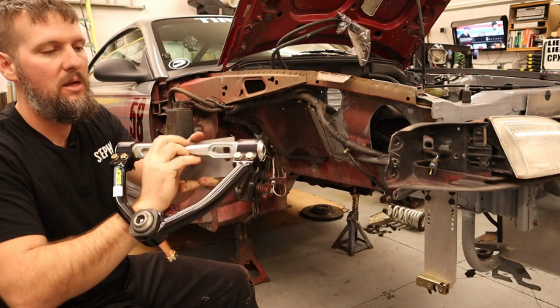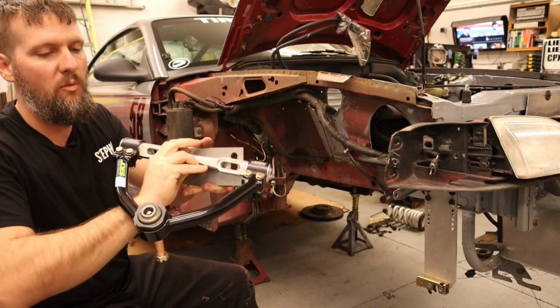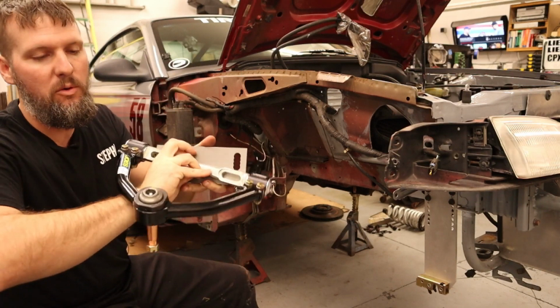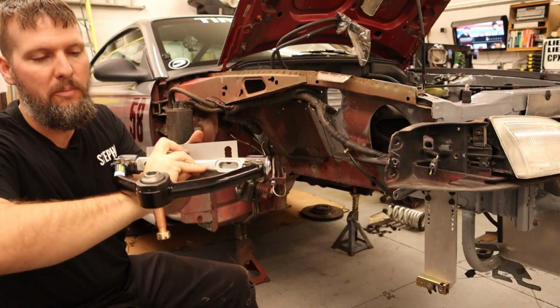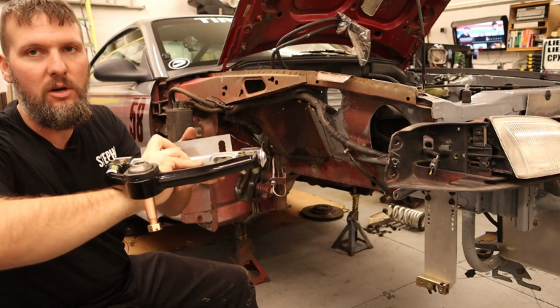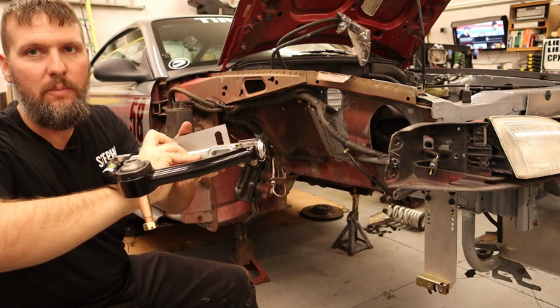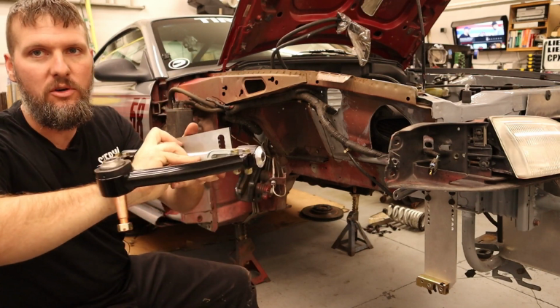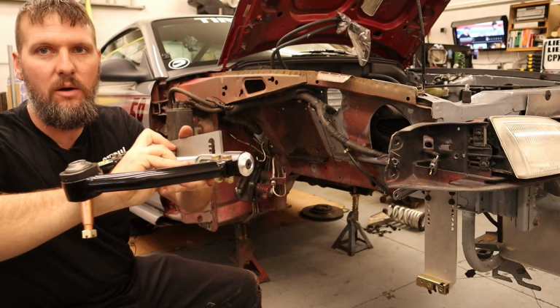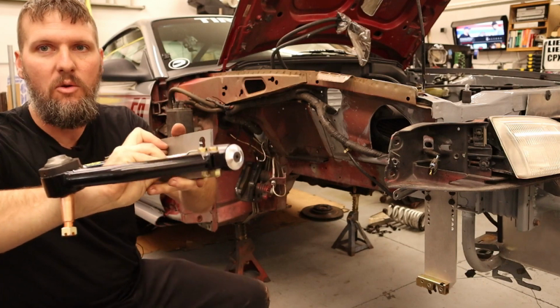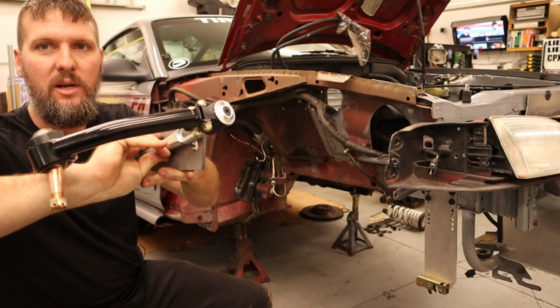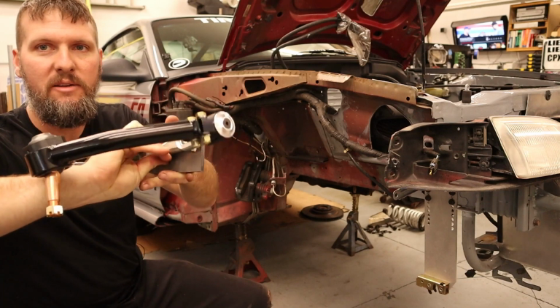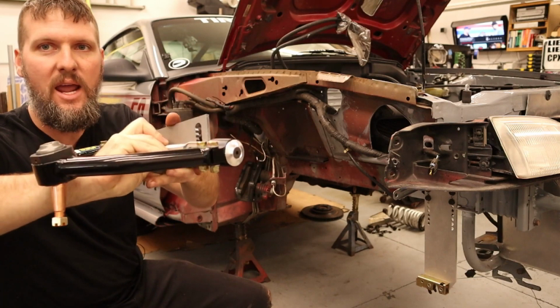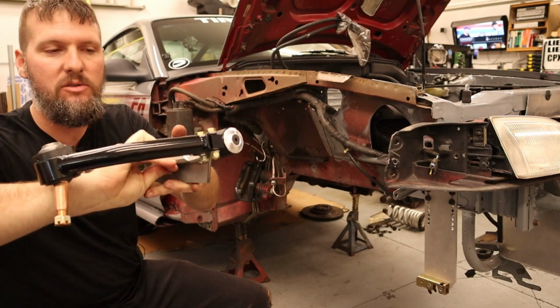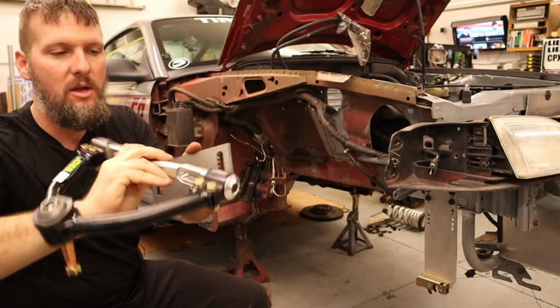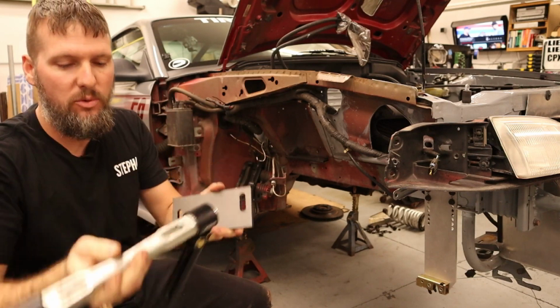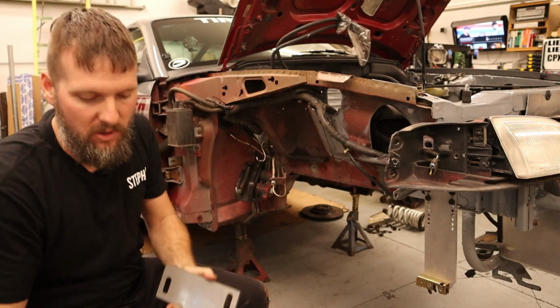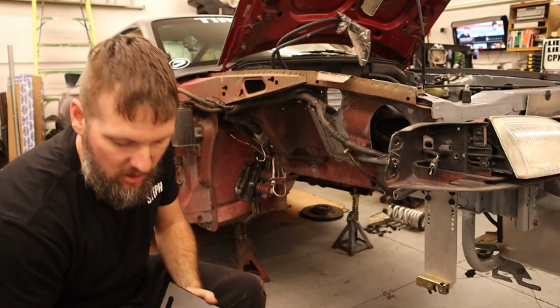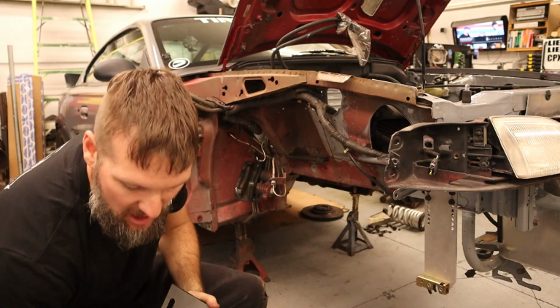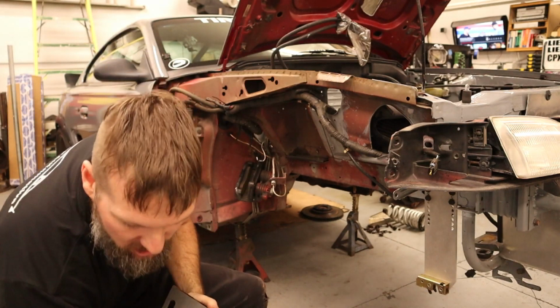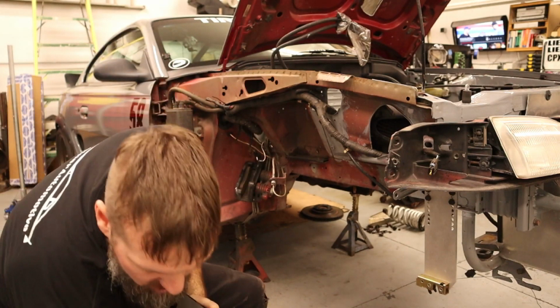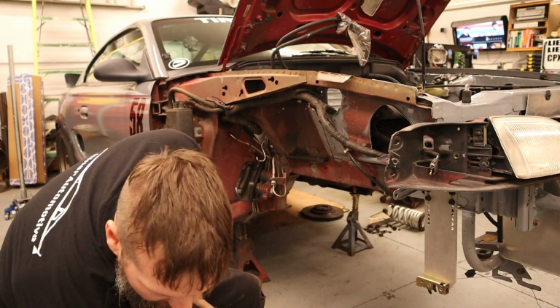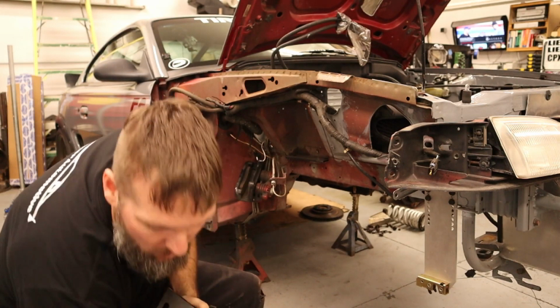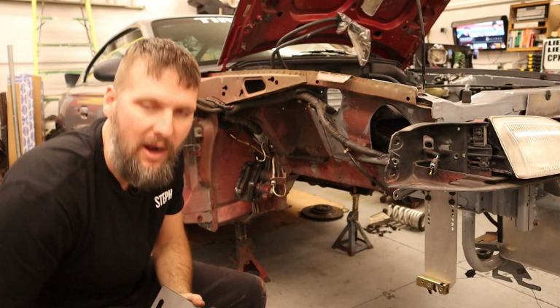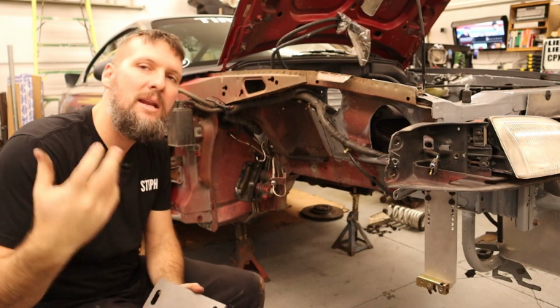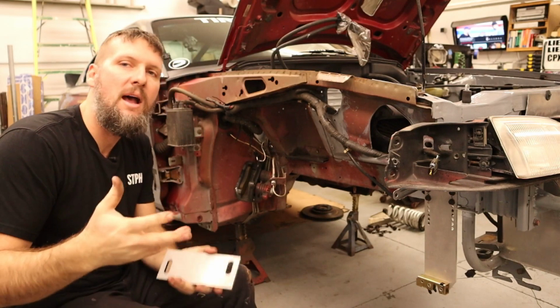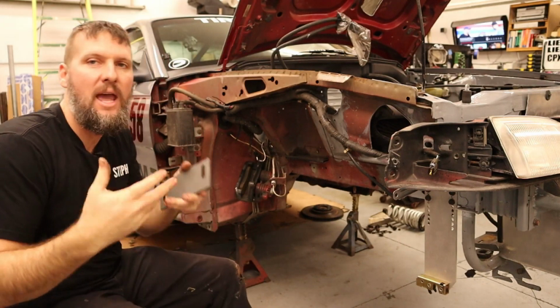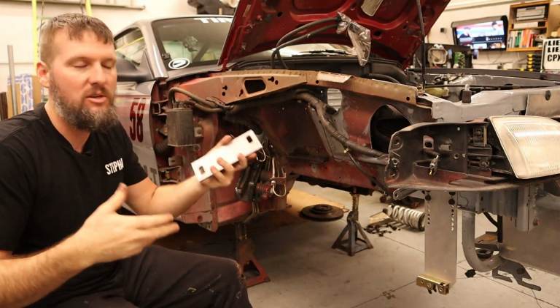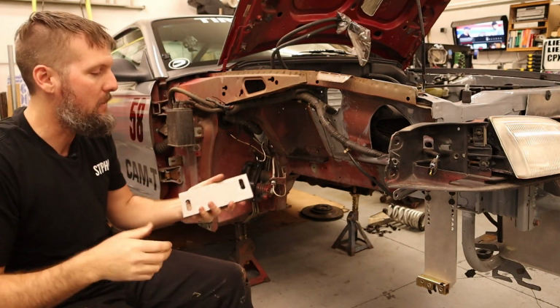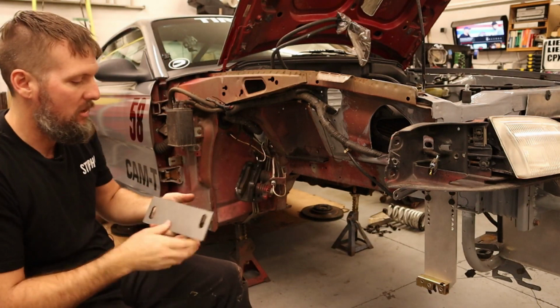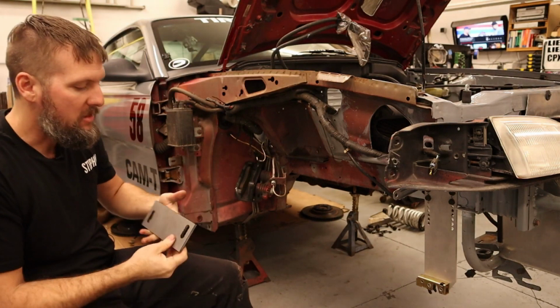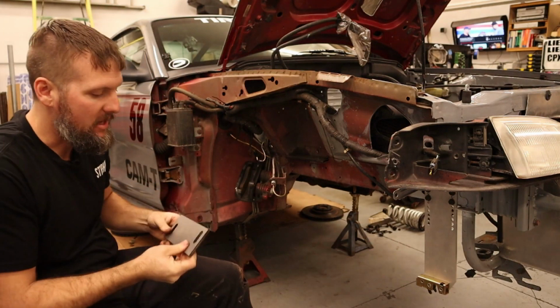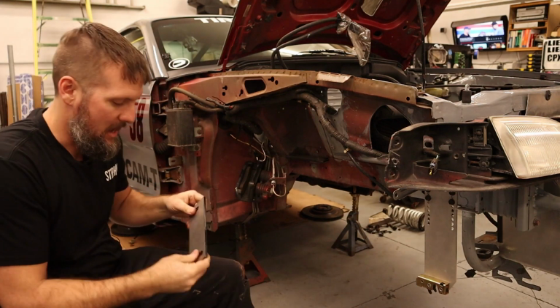When we bolt on our upper control arm, we can put it at different angles, which will change our geometry — we can get more anti-dive, caster, camber, things like that.